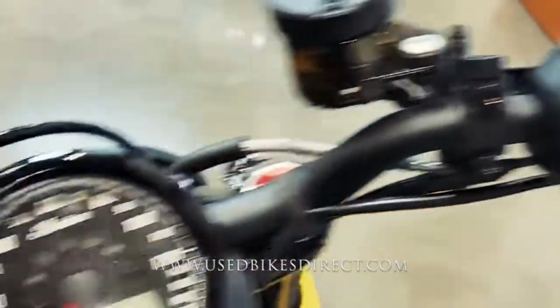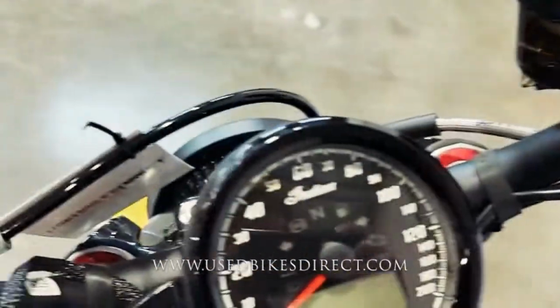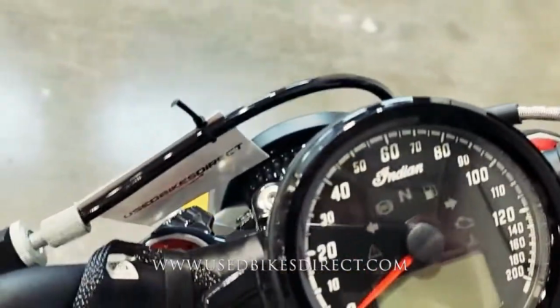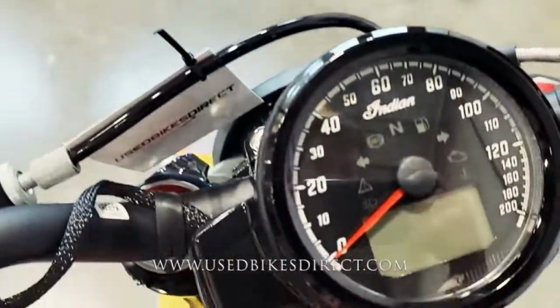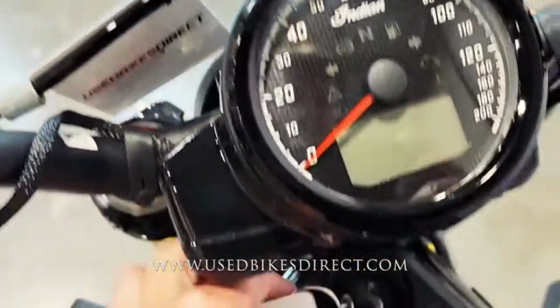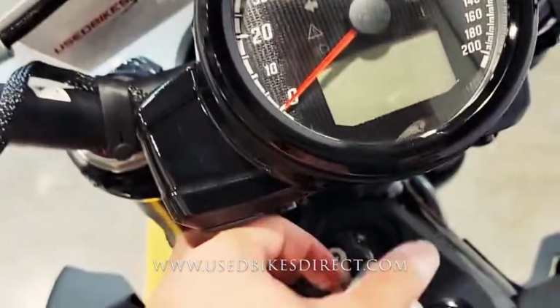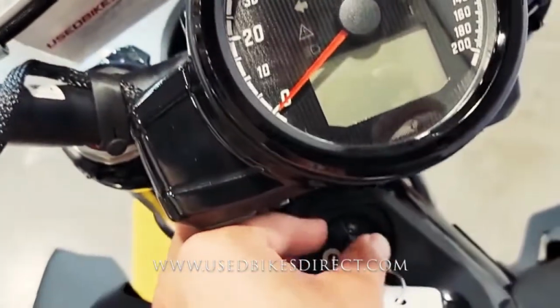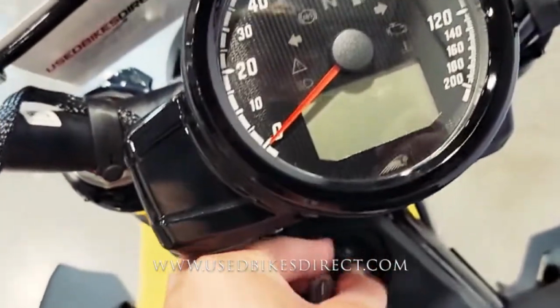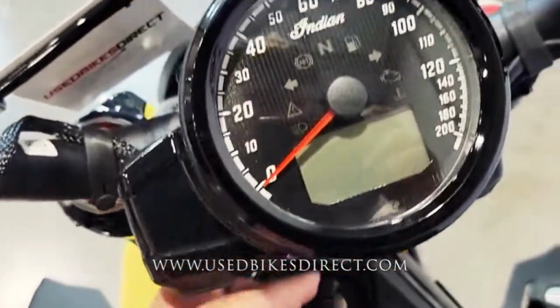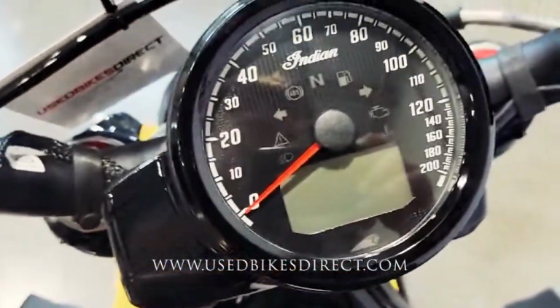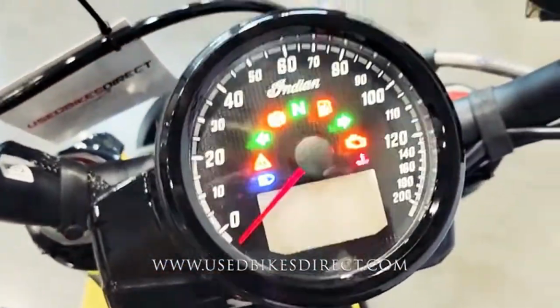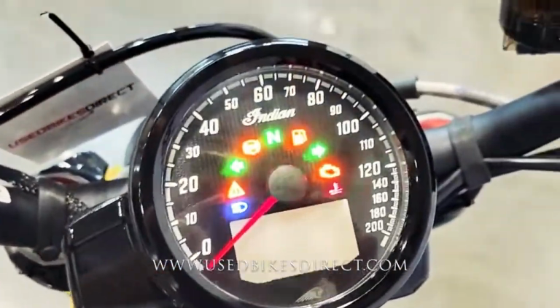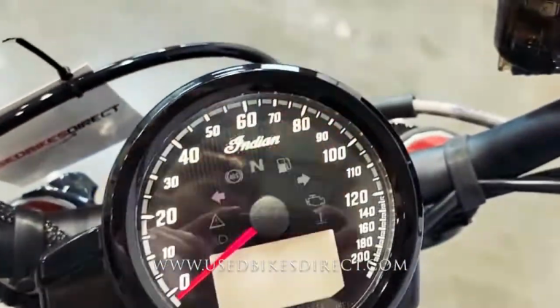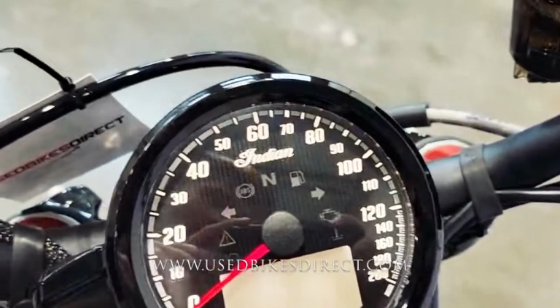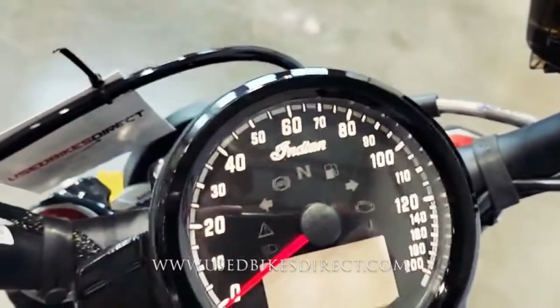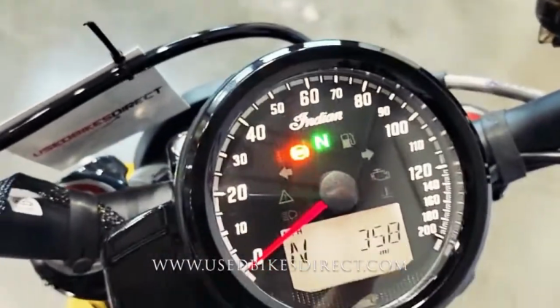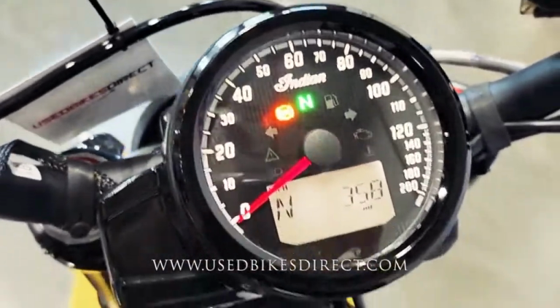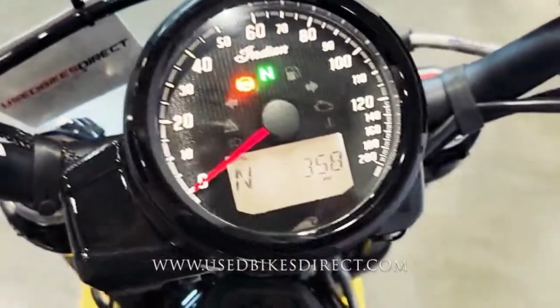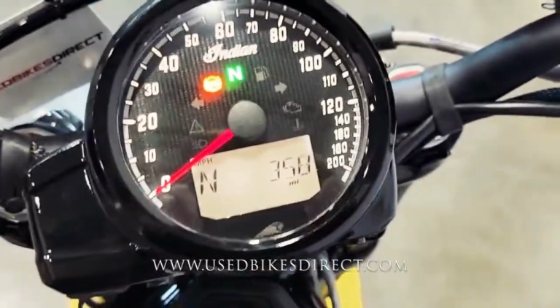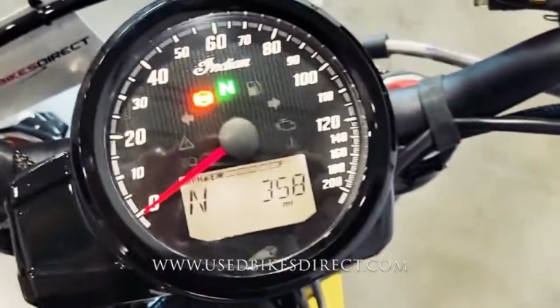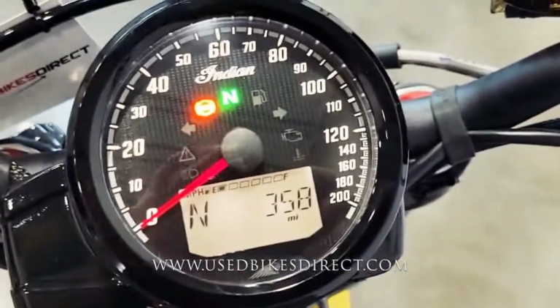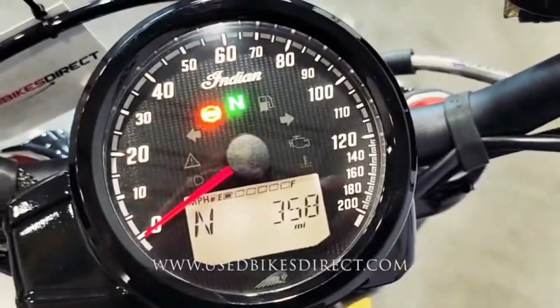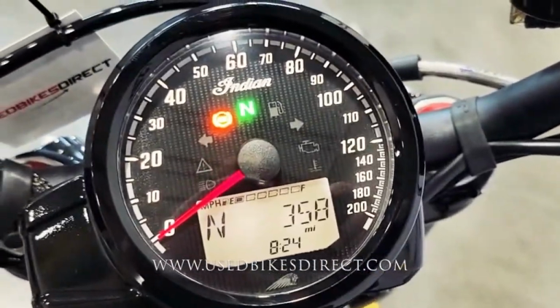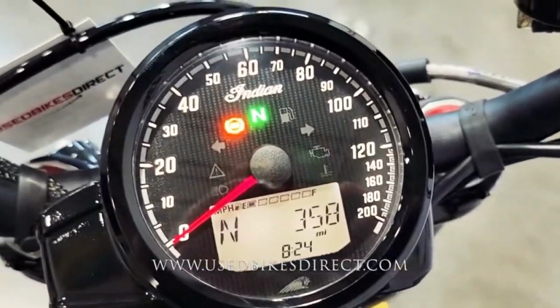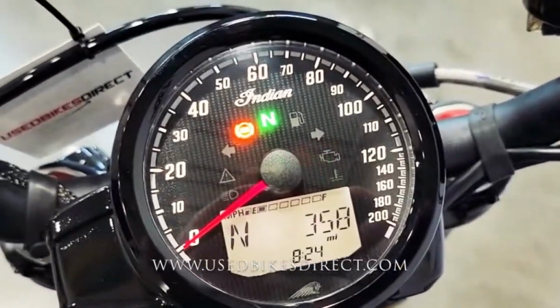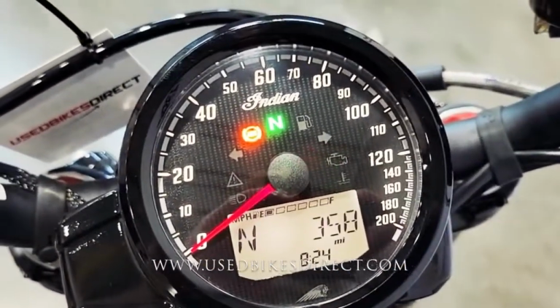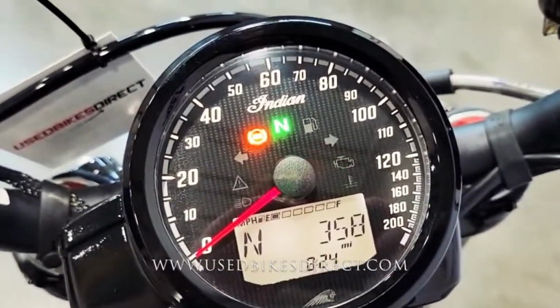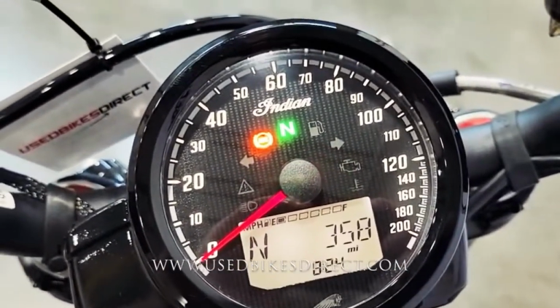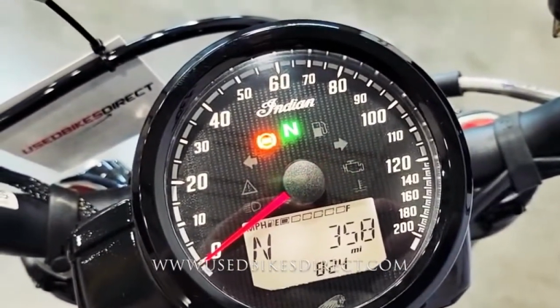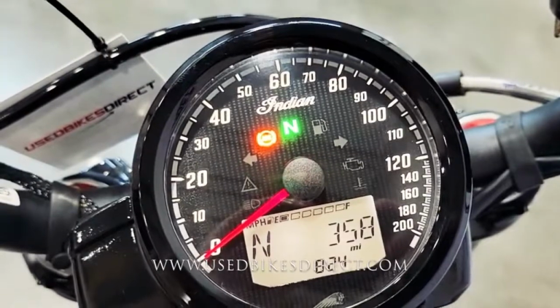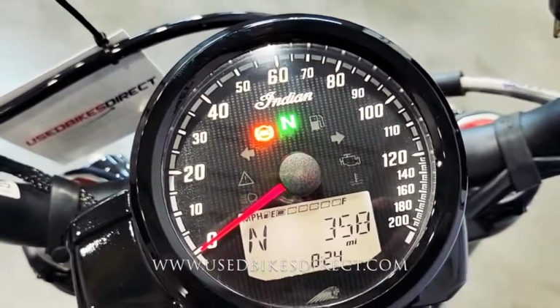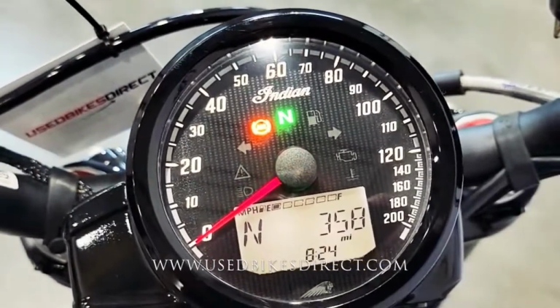It's a combination of analog and digital display — analog being for your speedometer, then you have that digital readout that has the odometer, gear indicator, and fuel gauge, so you can see that 358 miles.